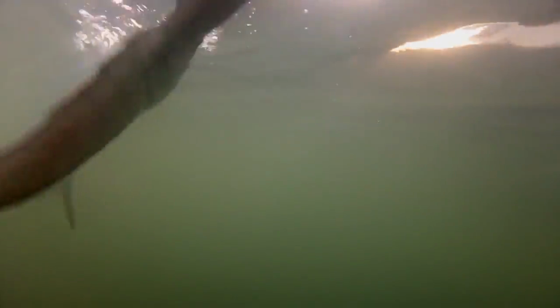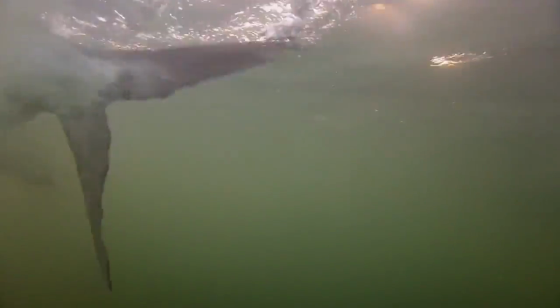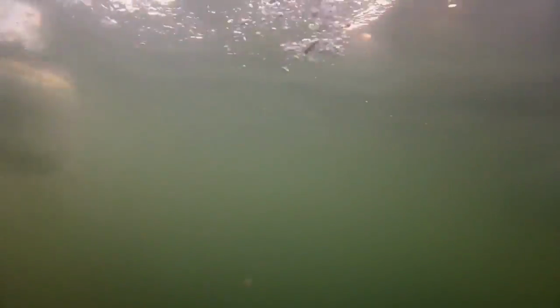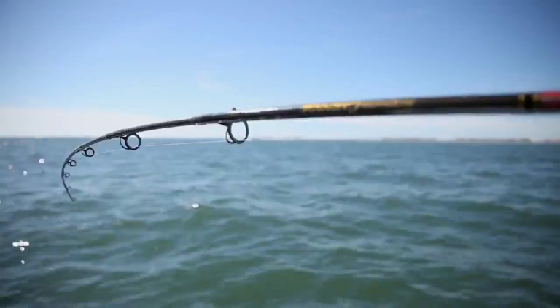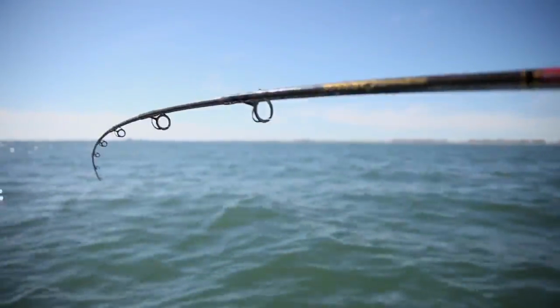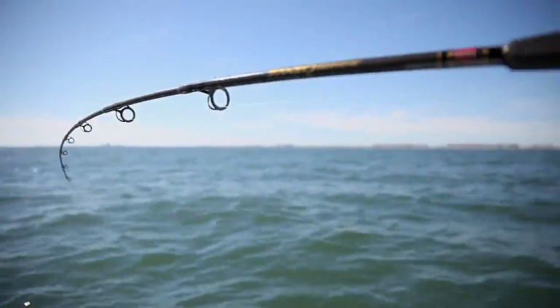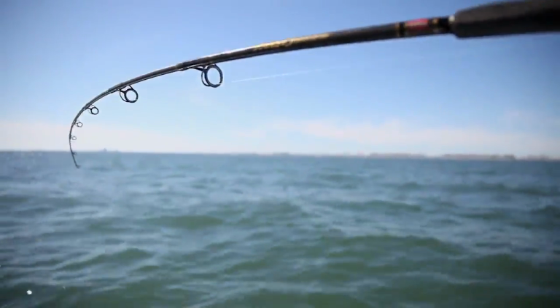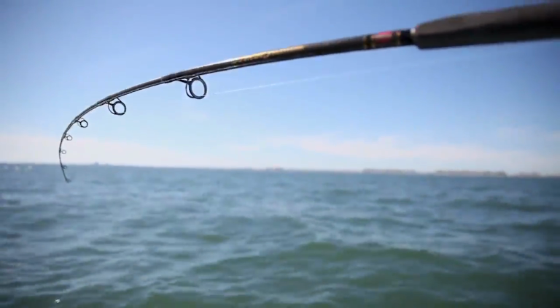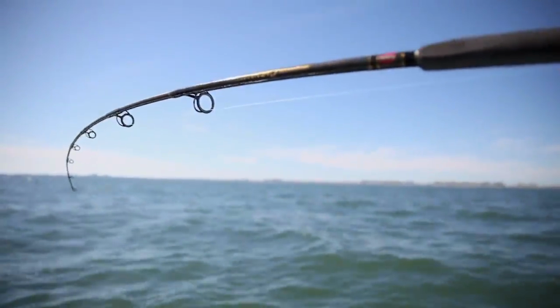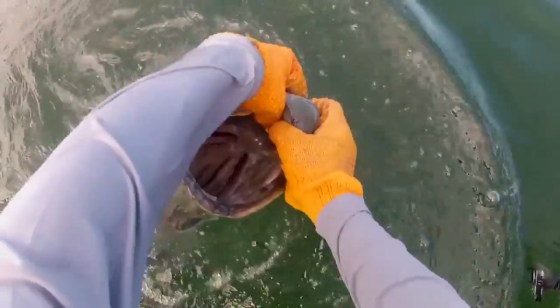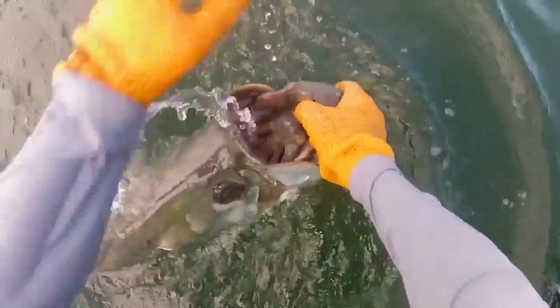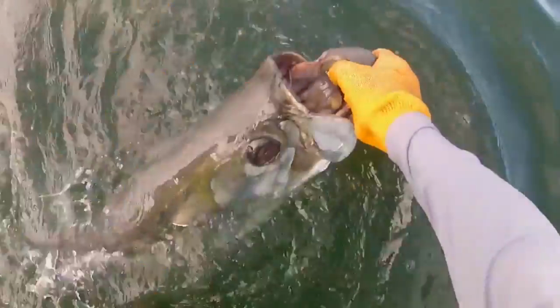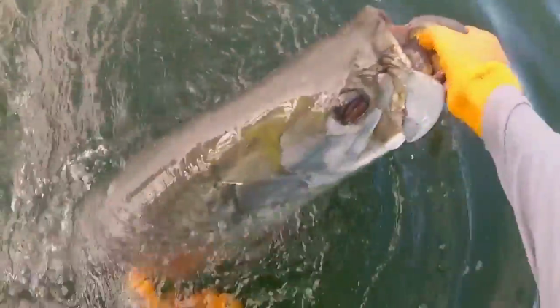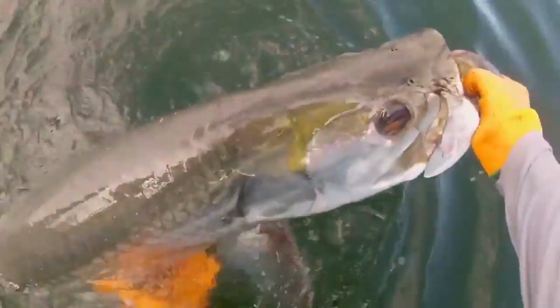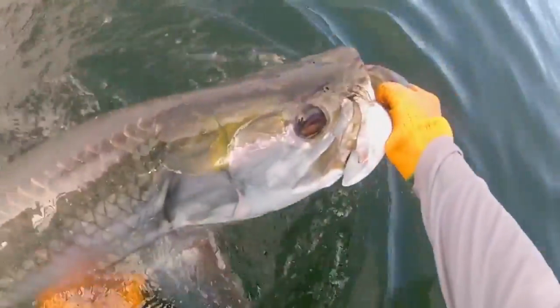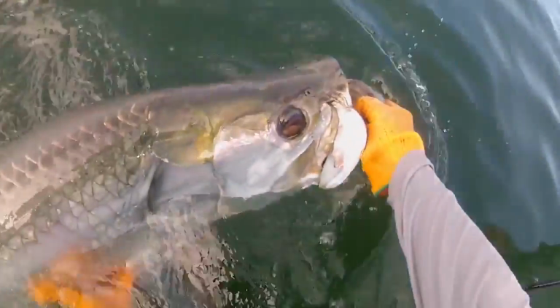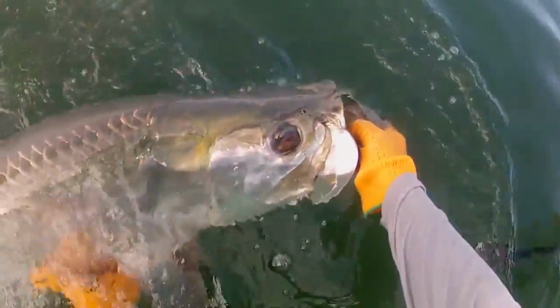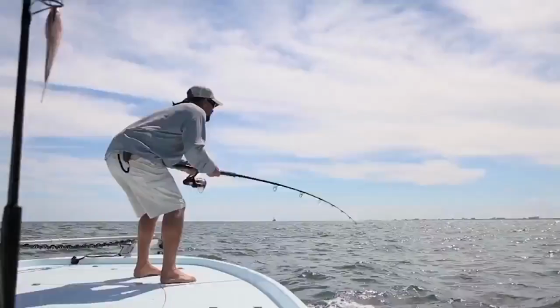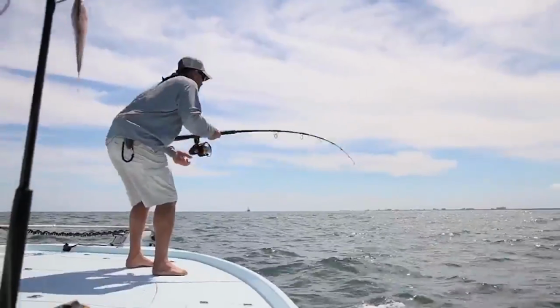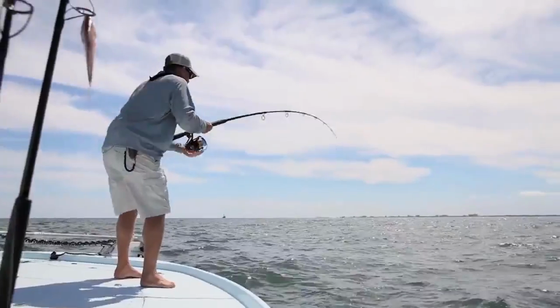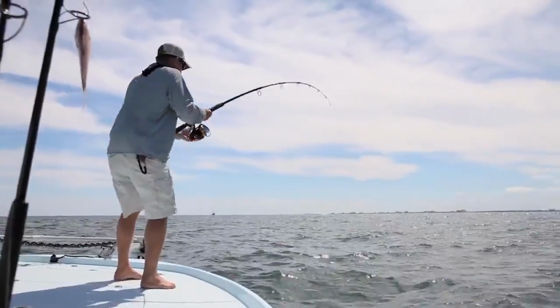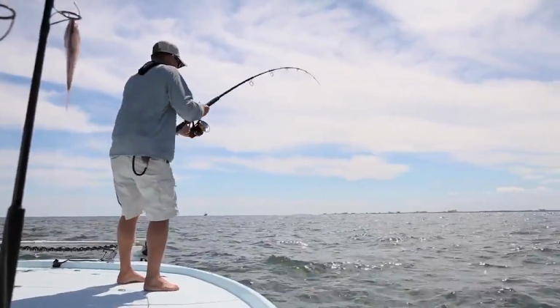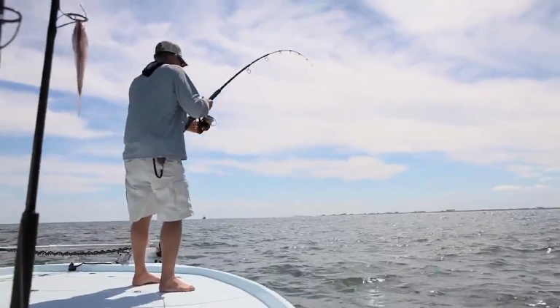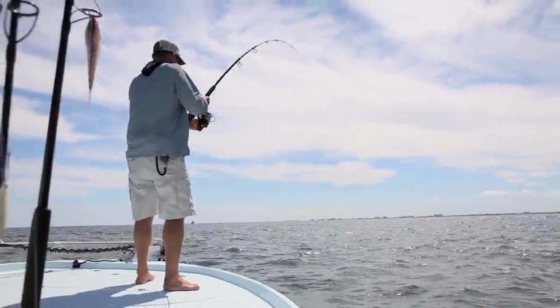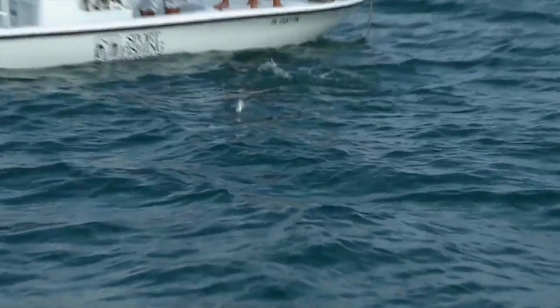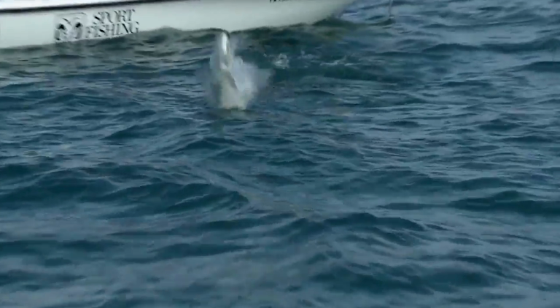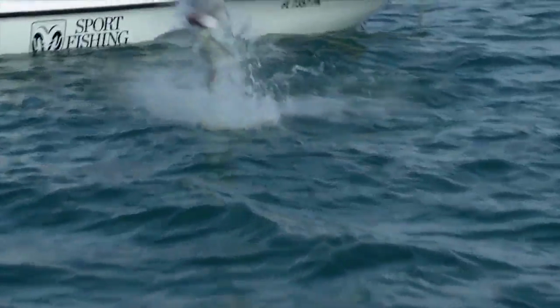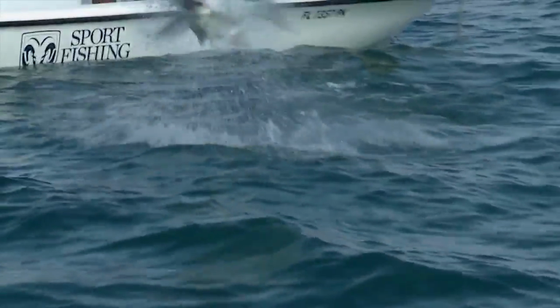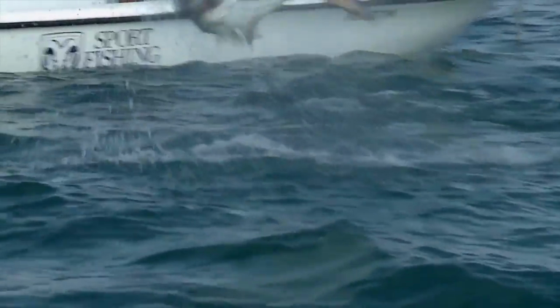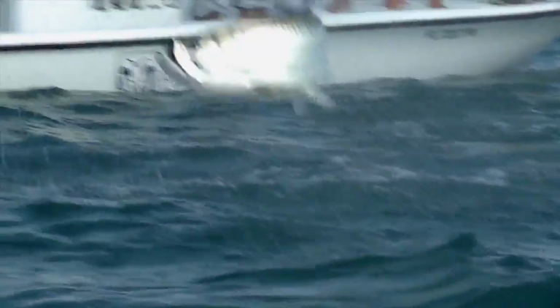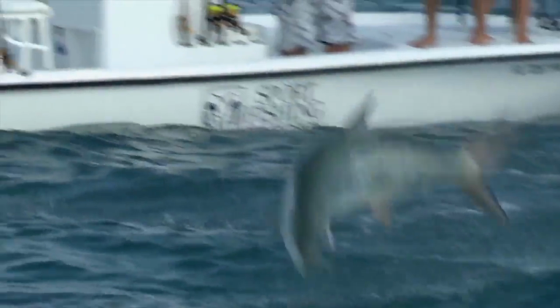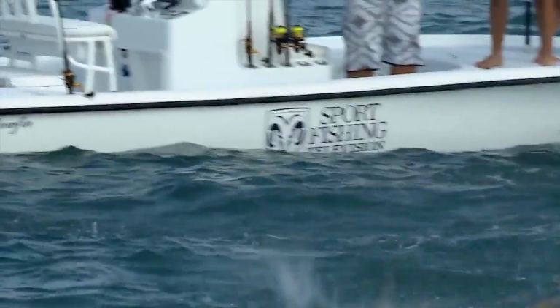In fact, pulling a large tarpon into the boat is against the law in Florida, as it's considered to be possessing the fish, requiring a tarpon tag.